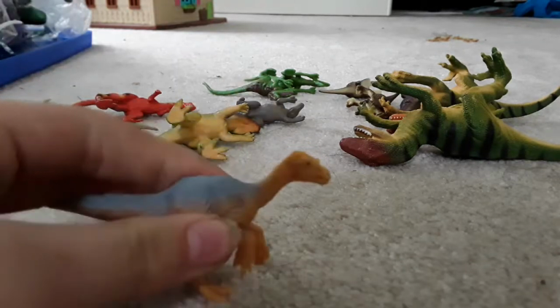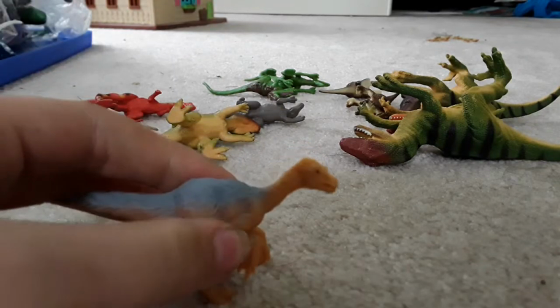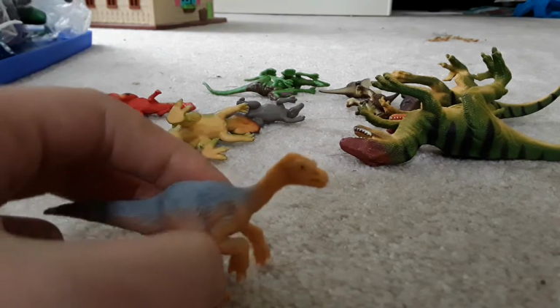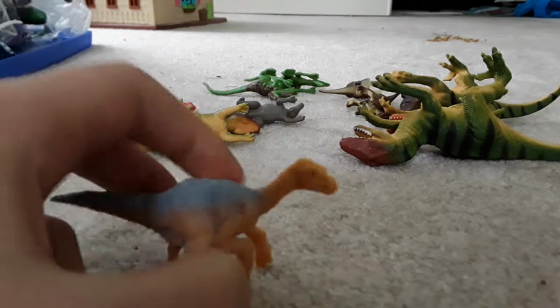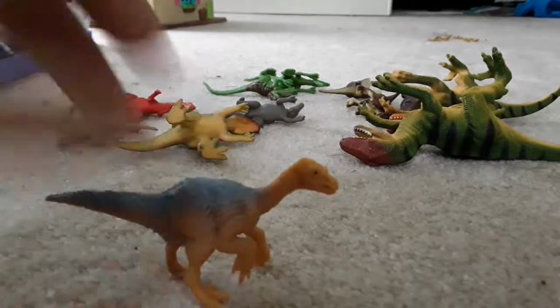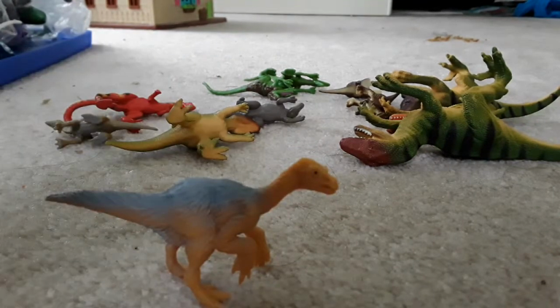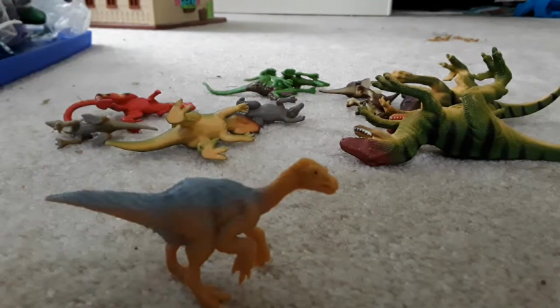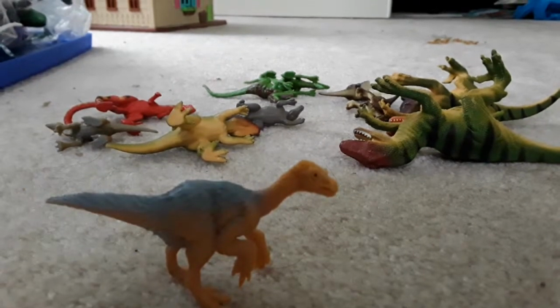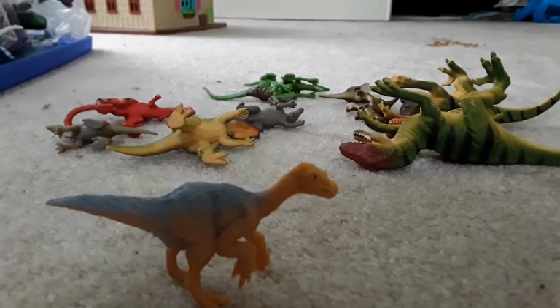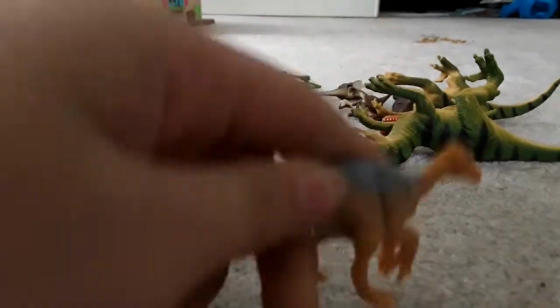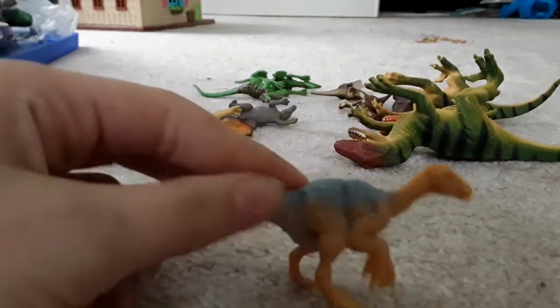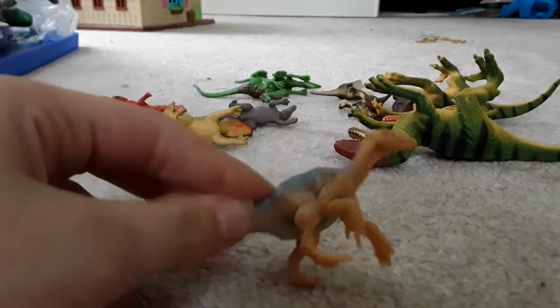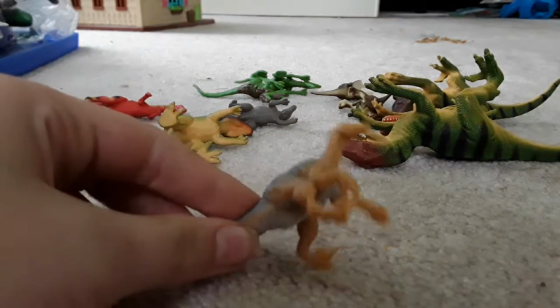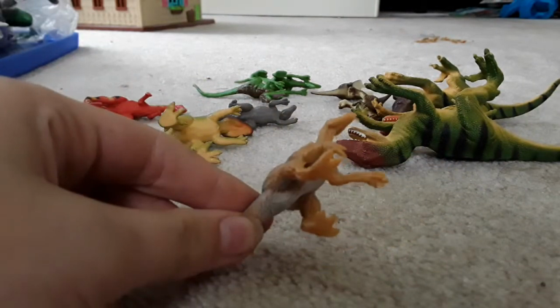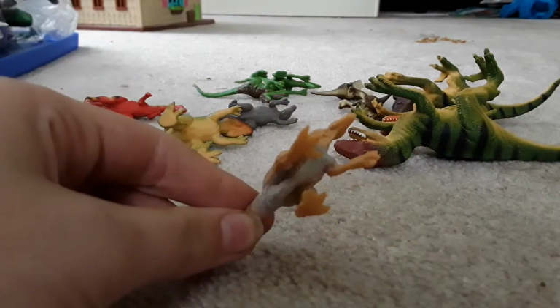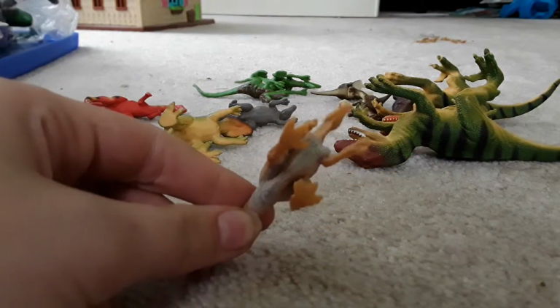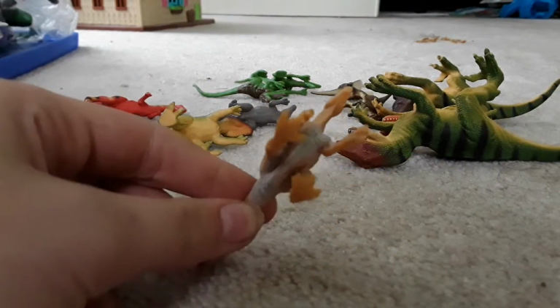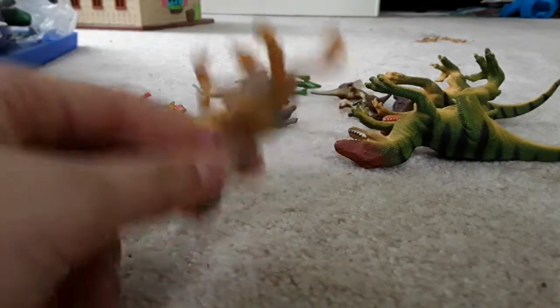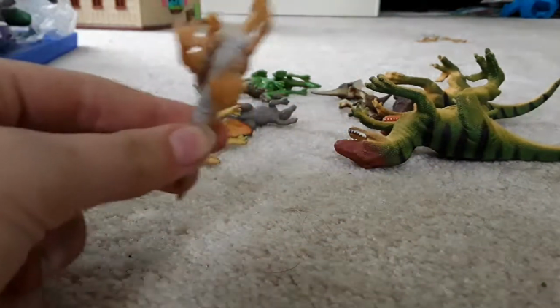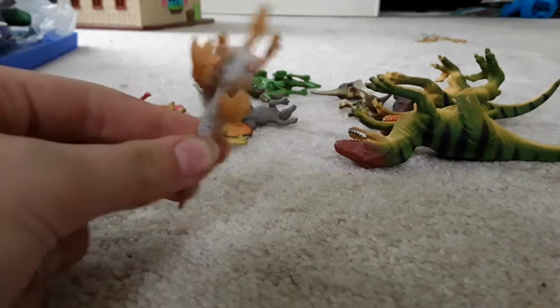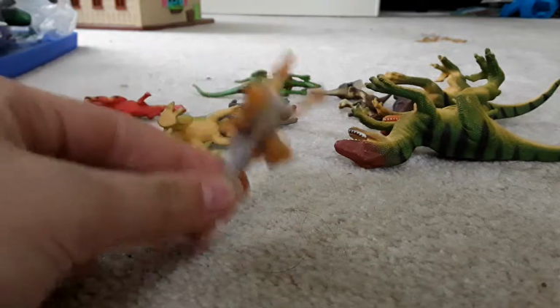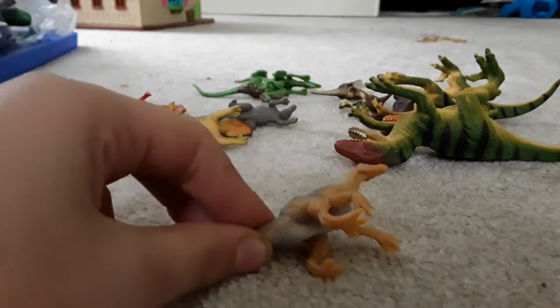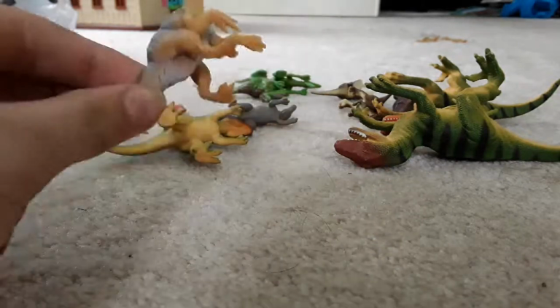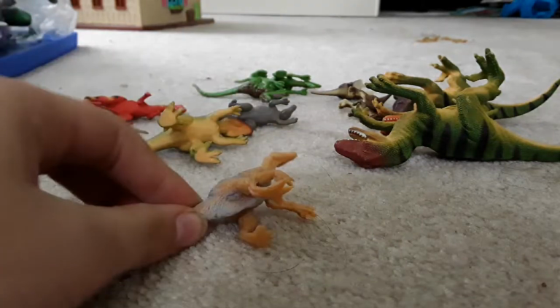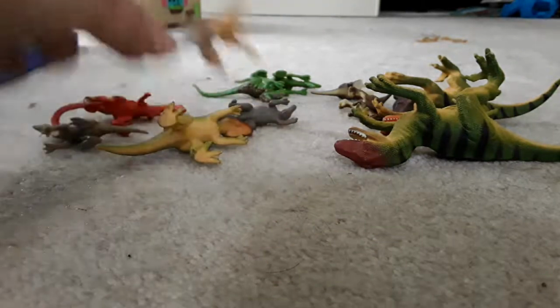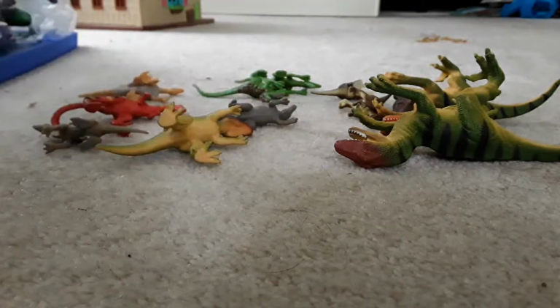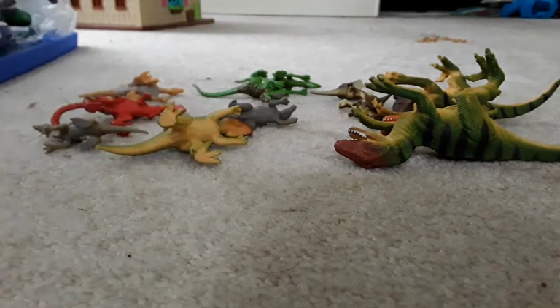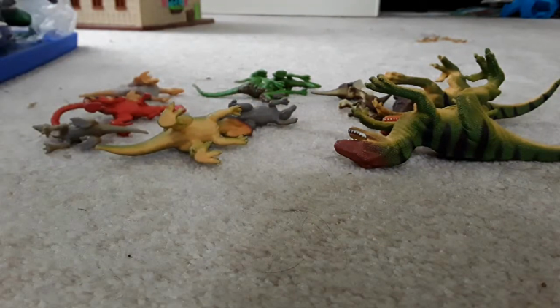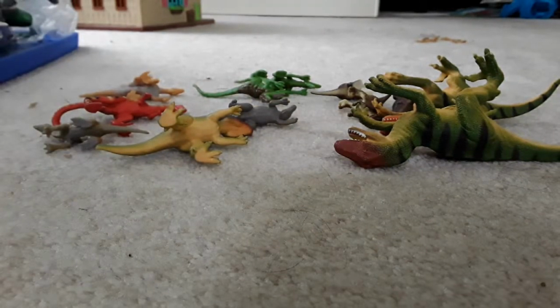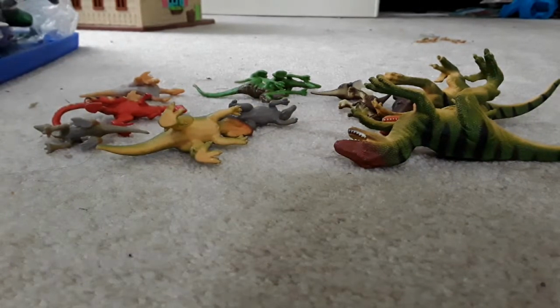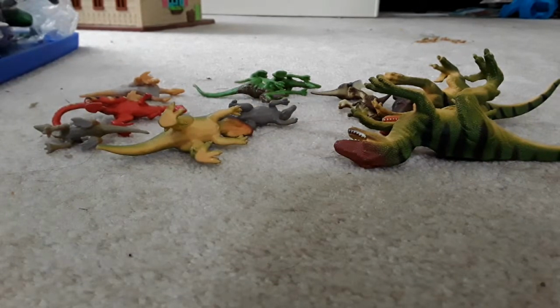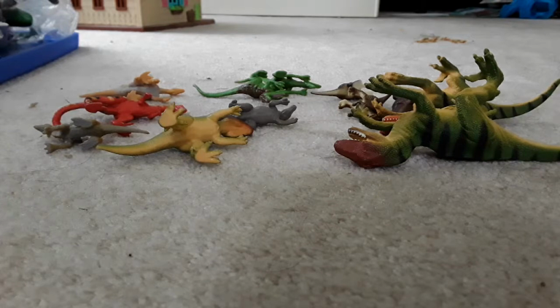This is a Velociraptor or a raptor, but I say it's a BPO-A-Saurus — I don't know how to pronounce it. But anyways, it's not a Velociraptor or any kind of raptor.